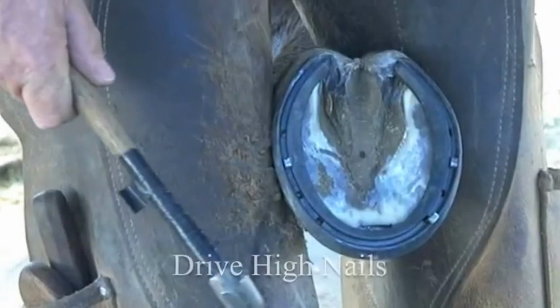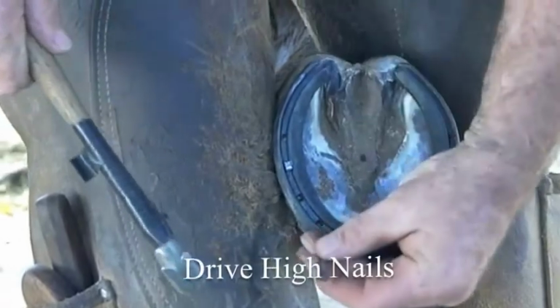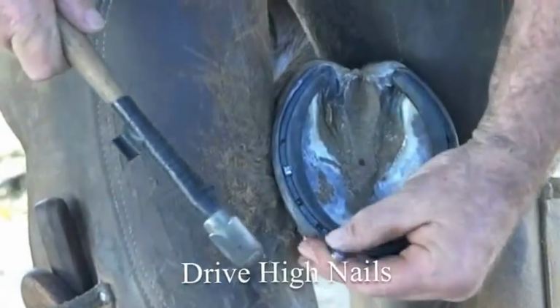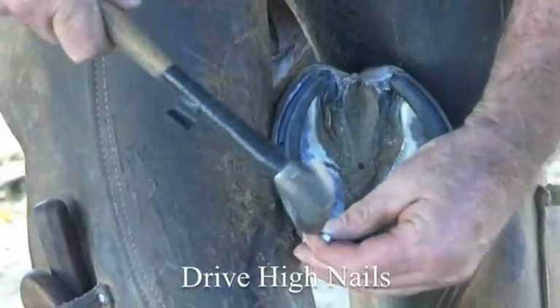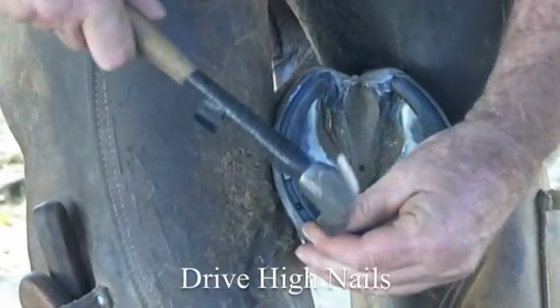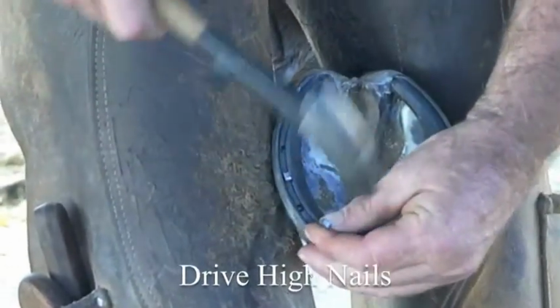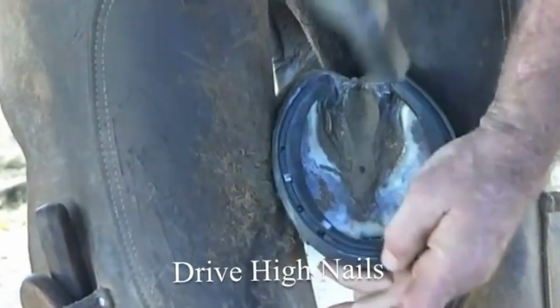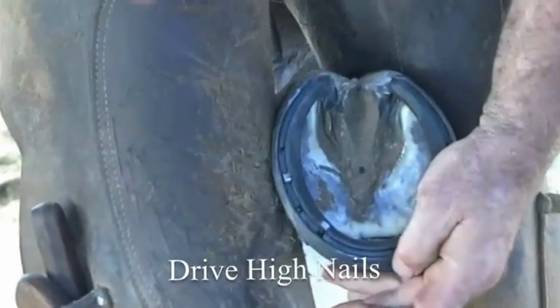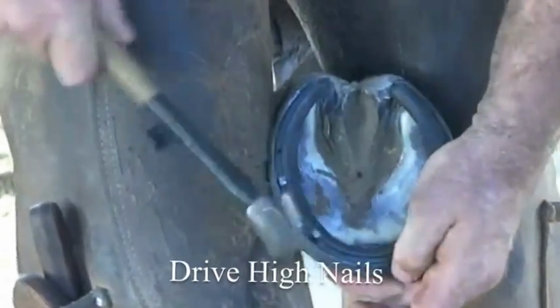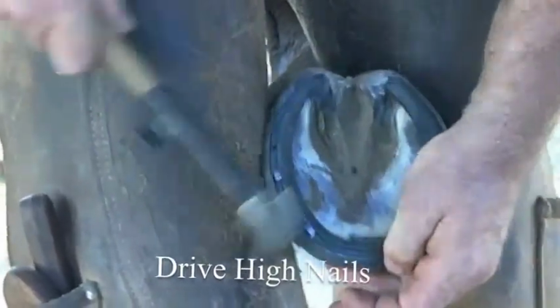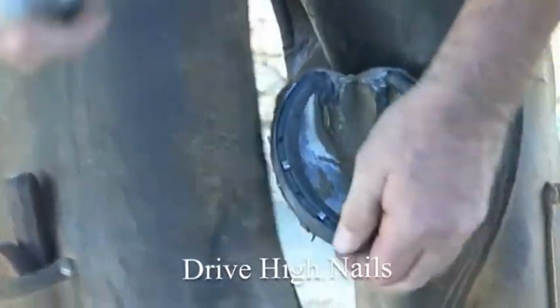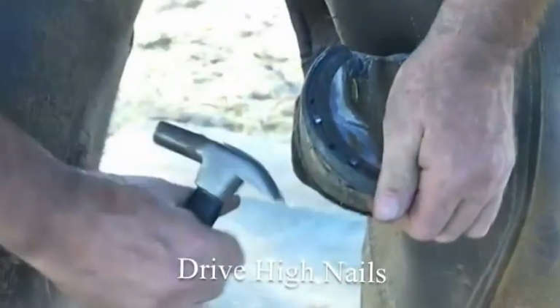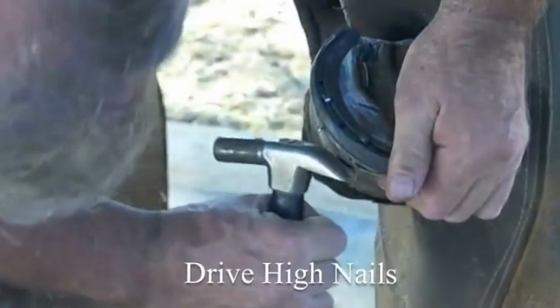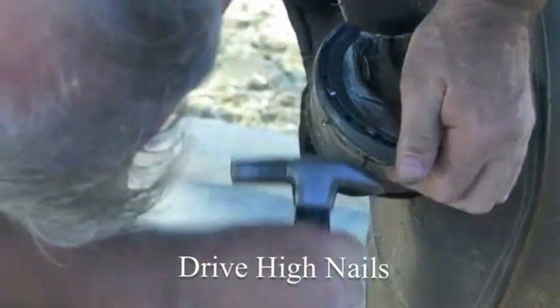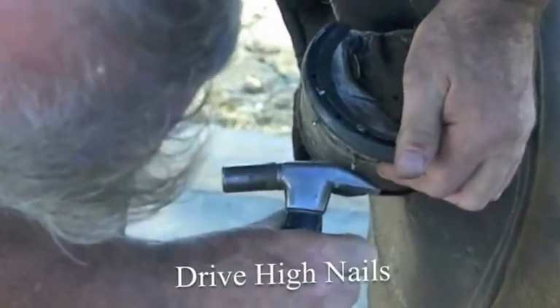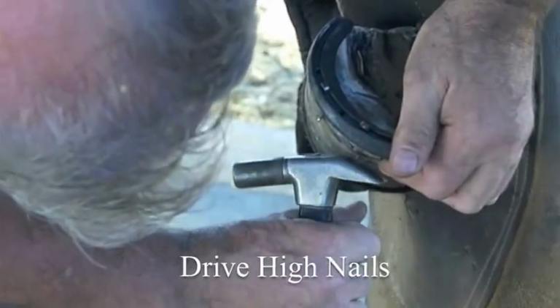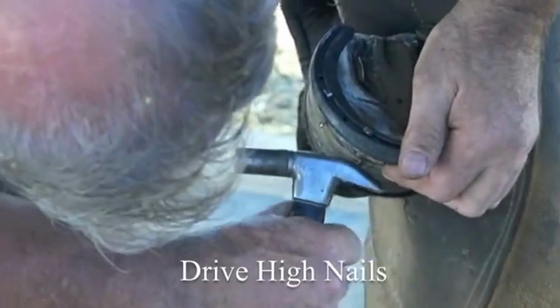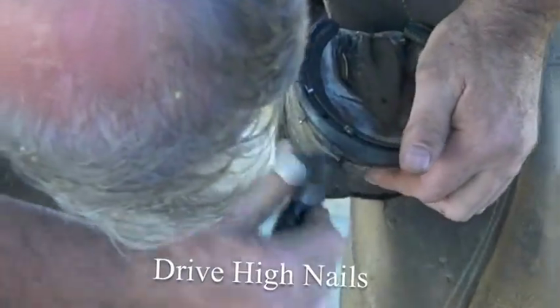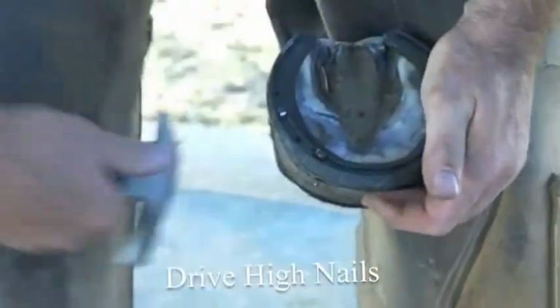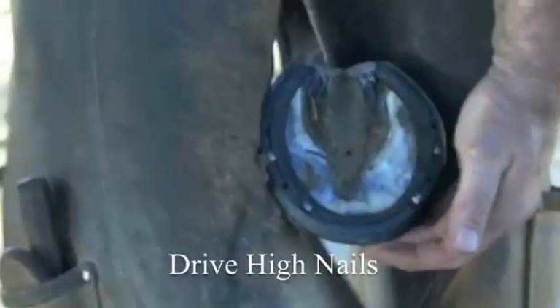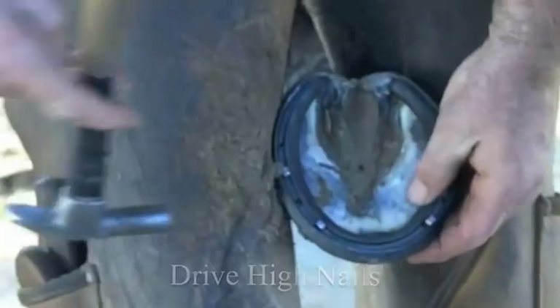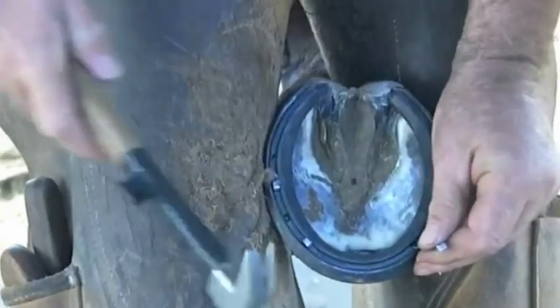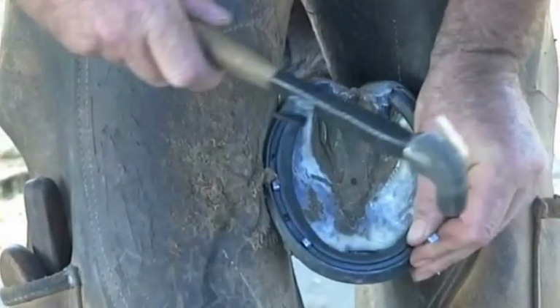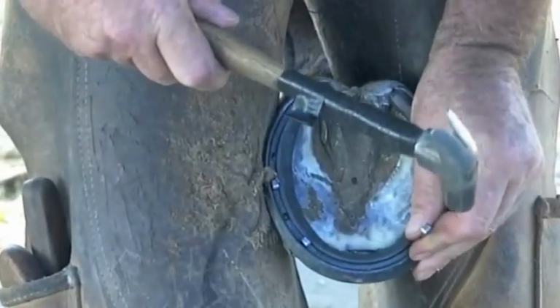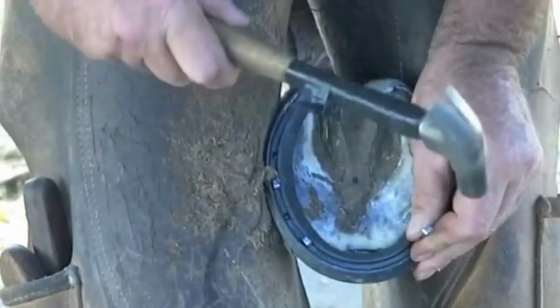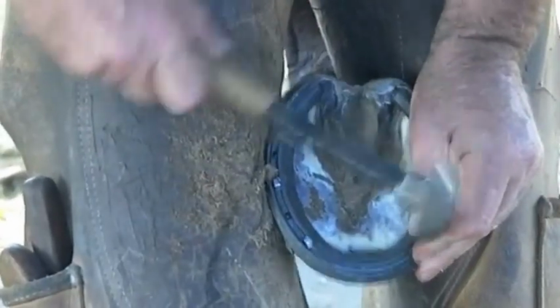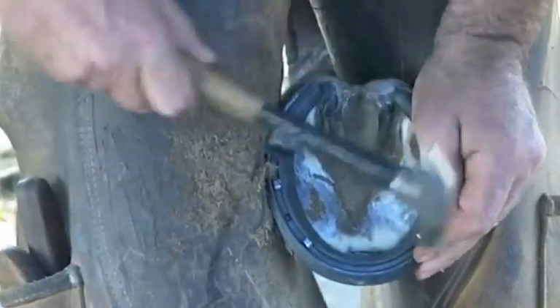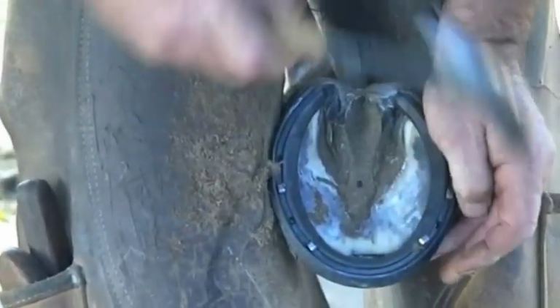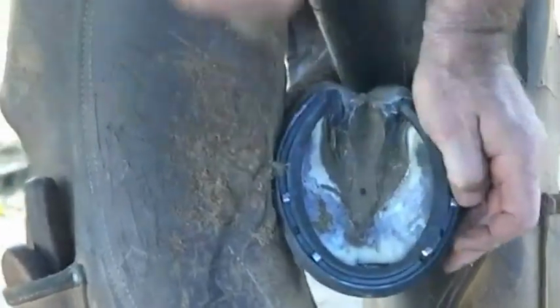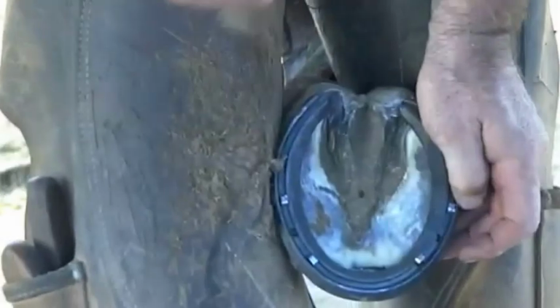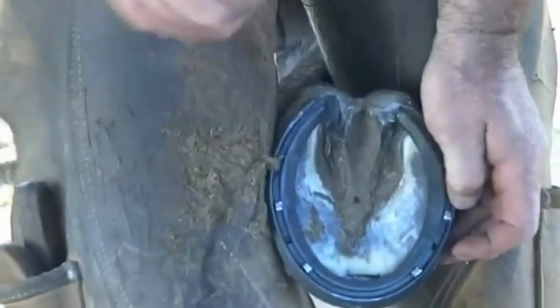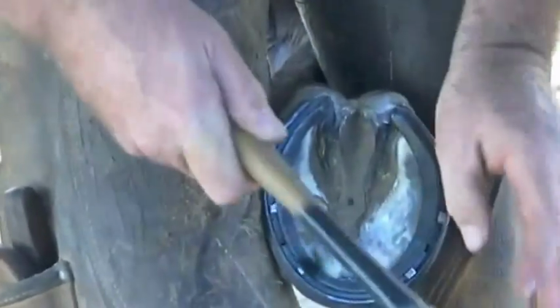Make sure that you drive a good nail both front and back, that you leave about a quarter of an inch of clinch, and leave the clinch at a 90-degree angle to the hoof wall.